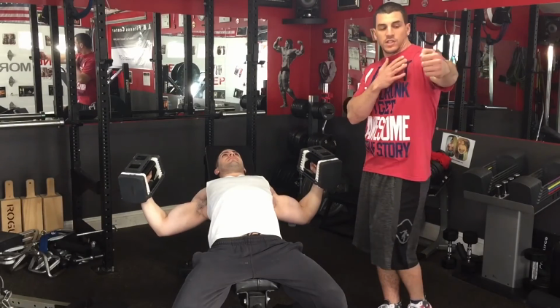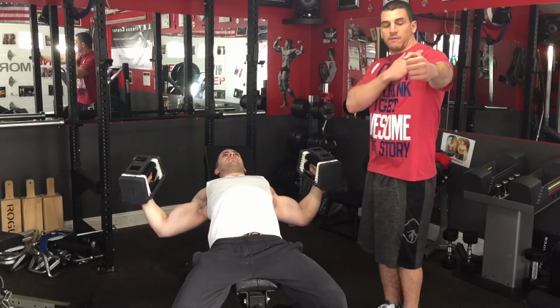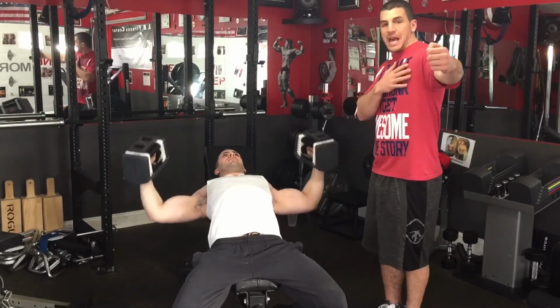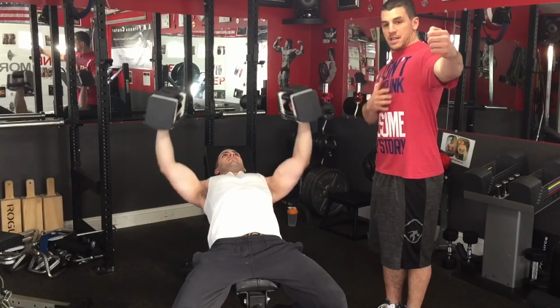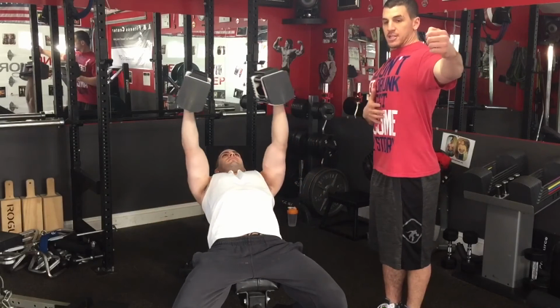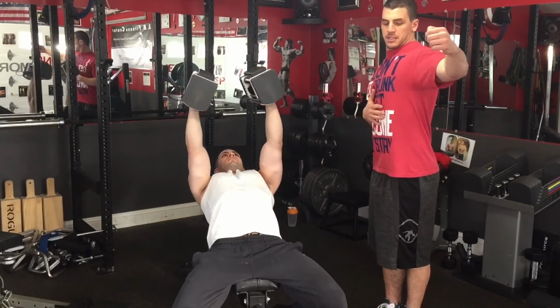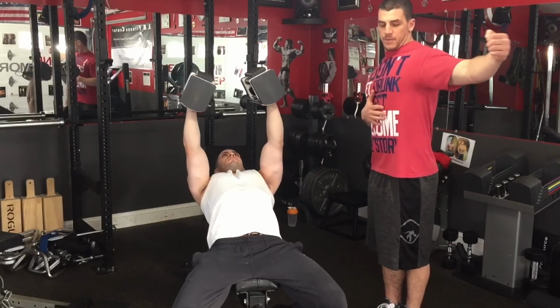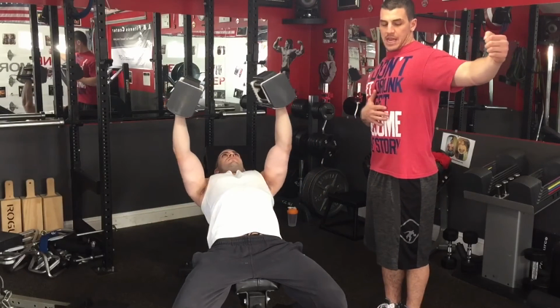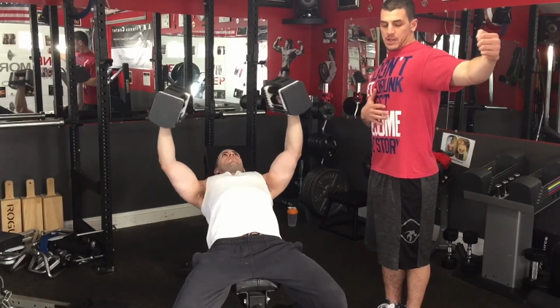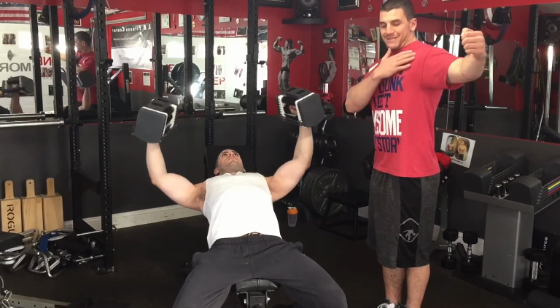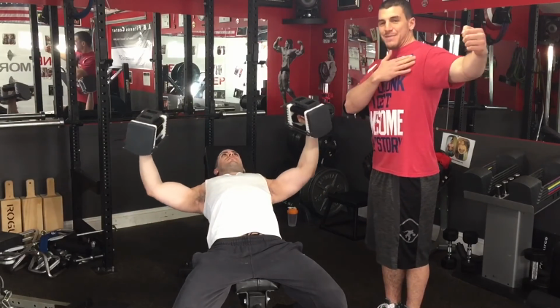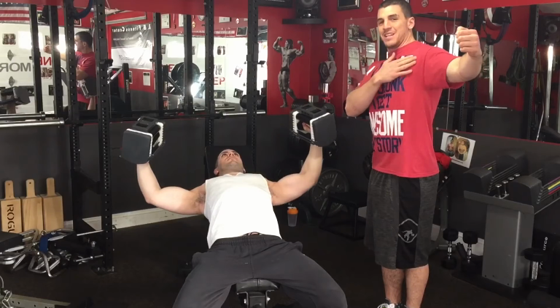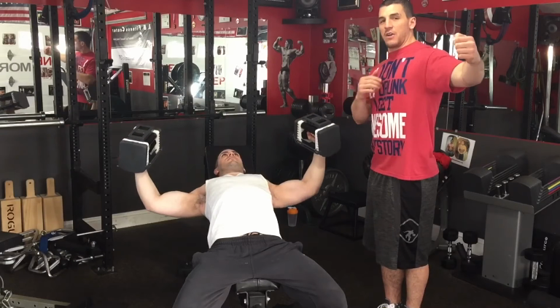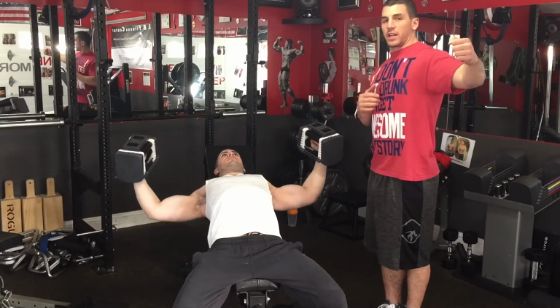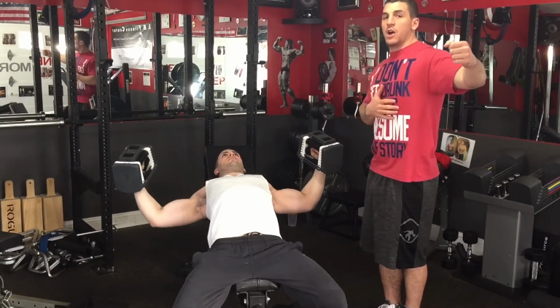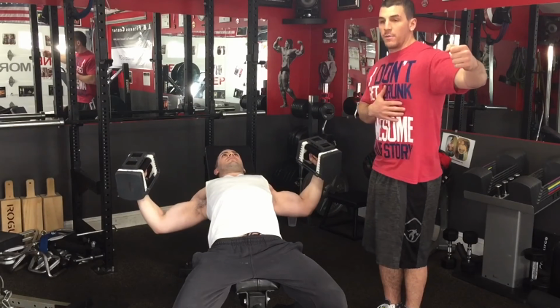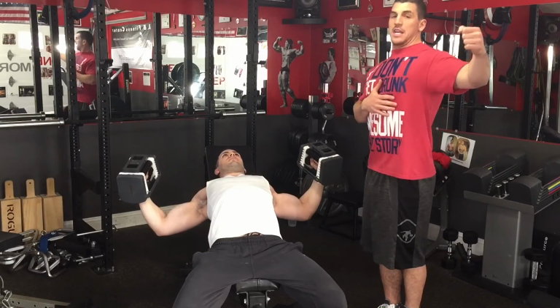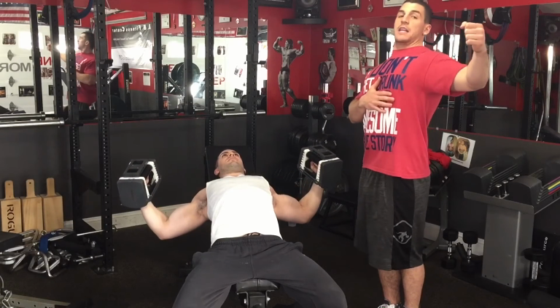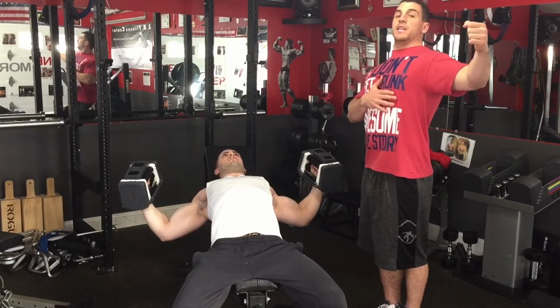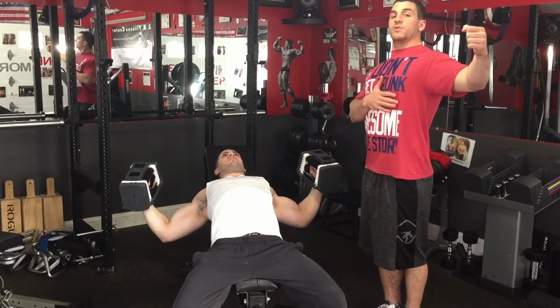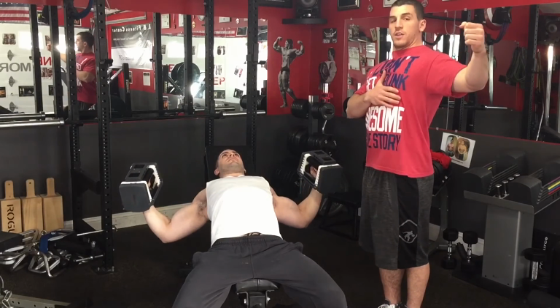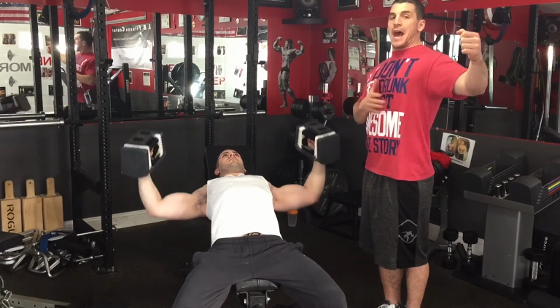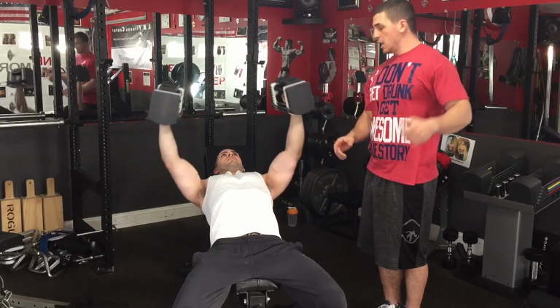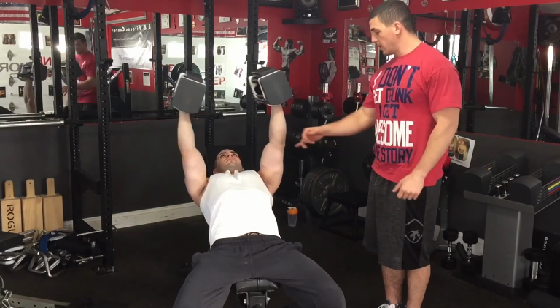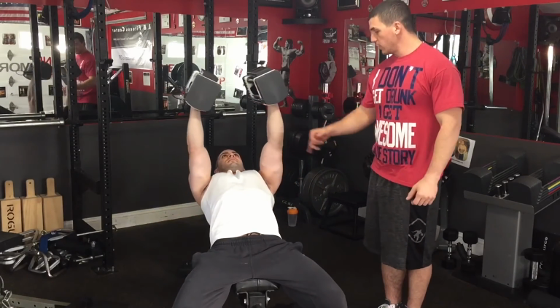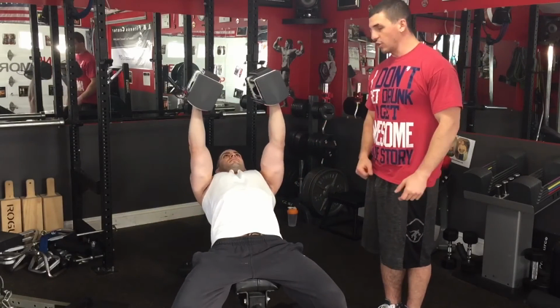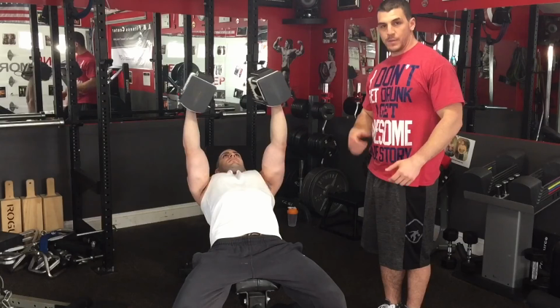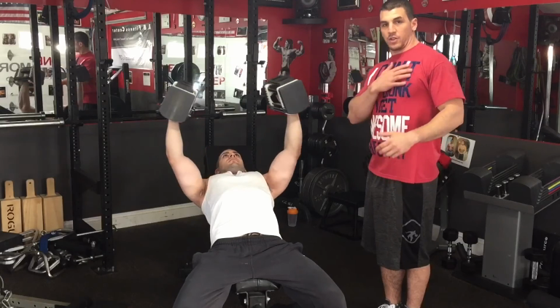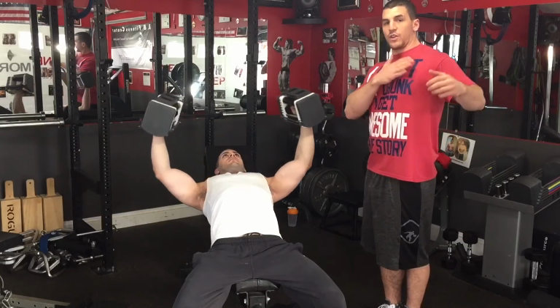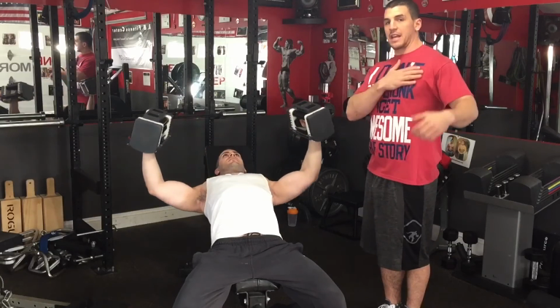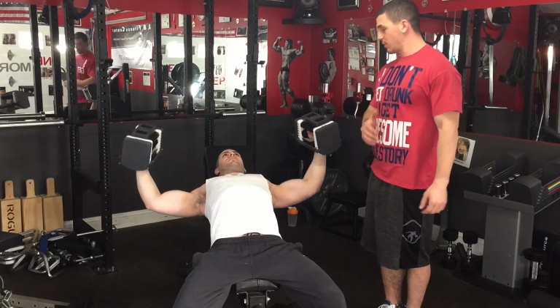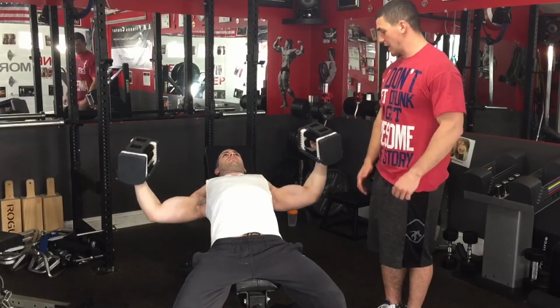If you're flat, your chest is still up and you're limited to how far you can go. When you're on an incline, it pitches you farther back. You're able to pull your shoulder blades back a little further and get a deeper stretch.